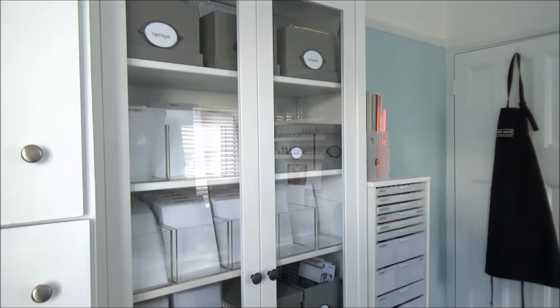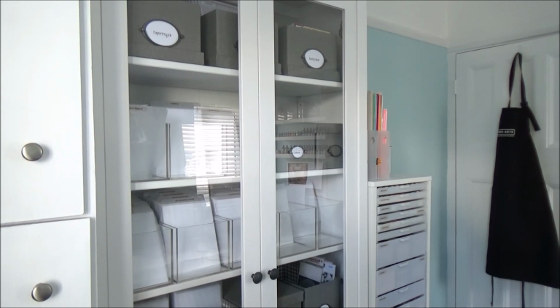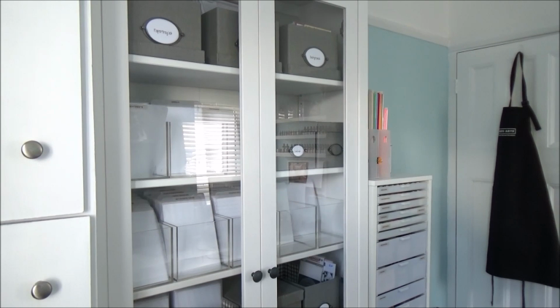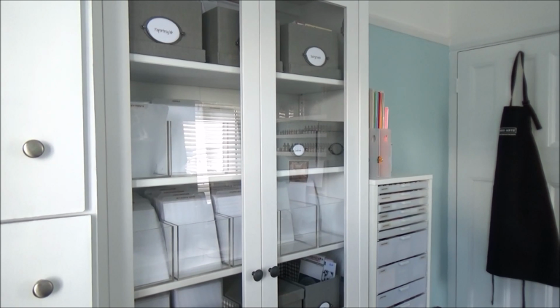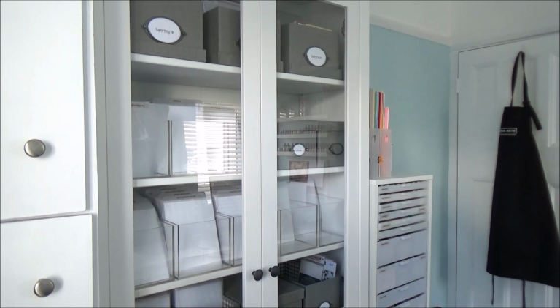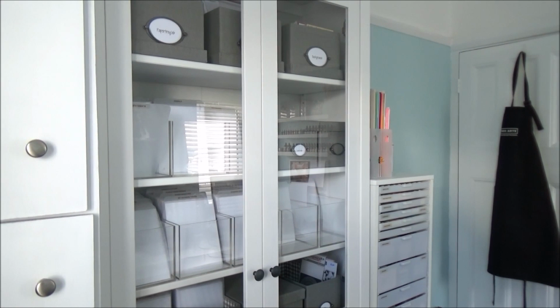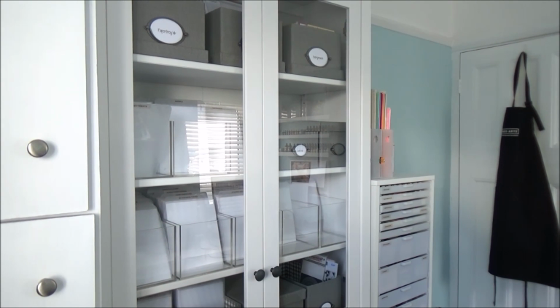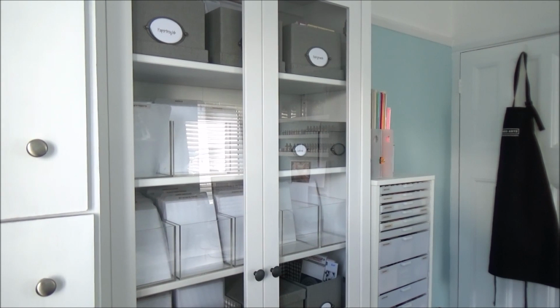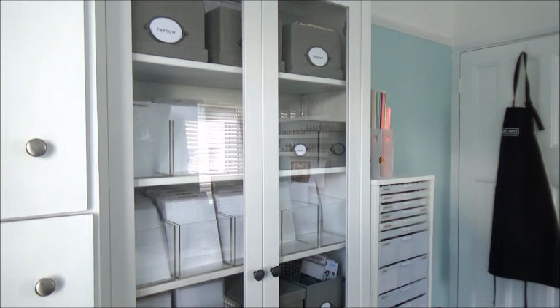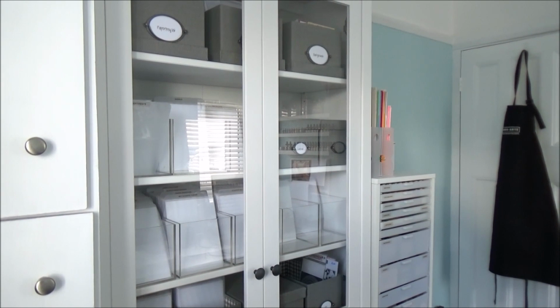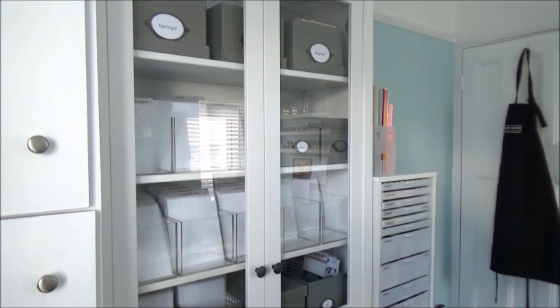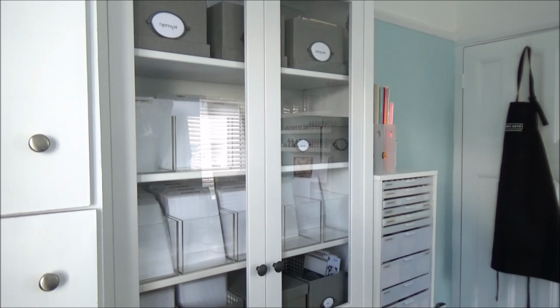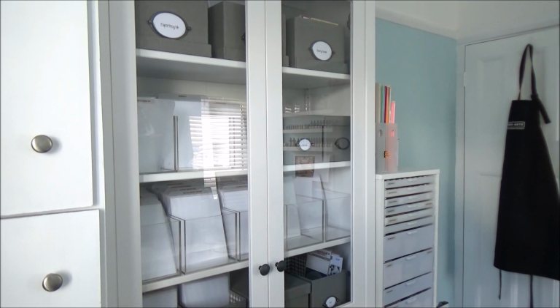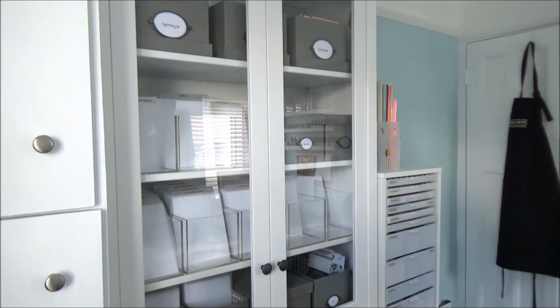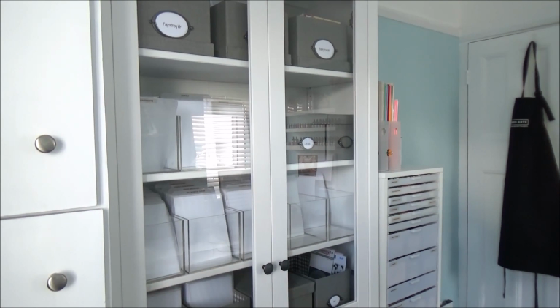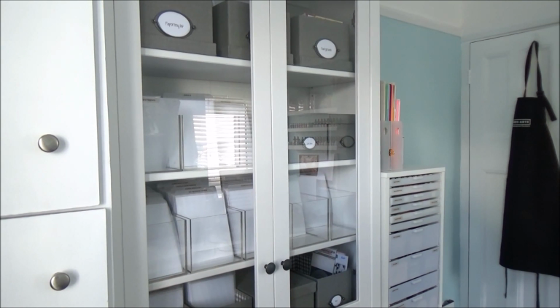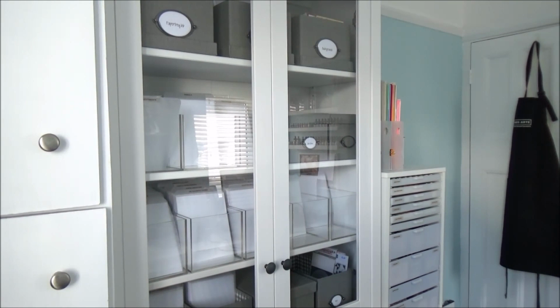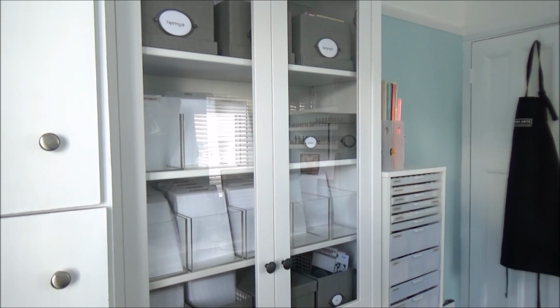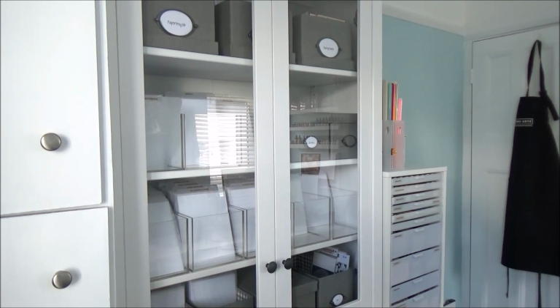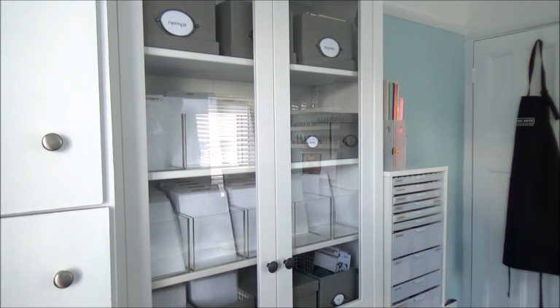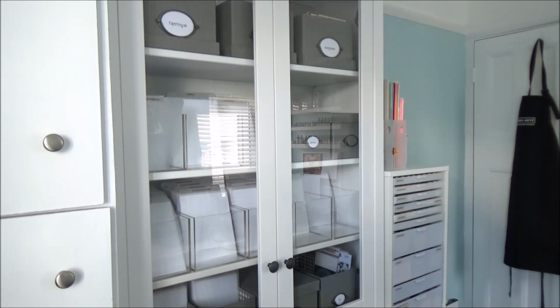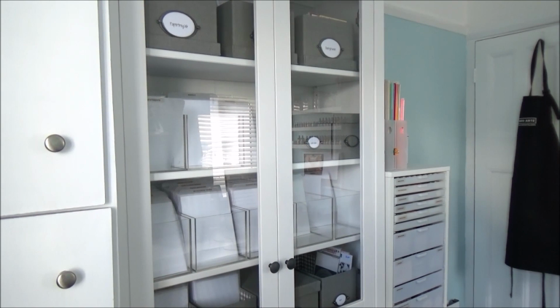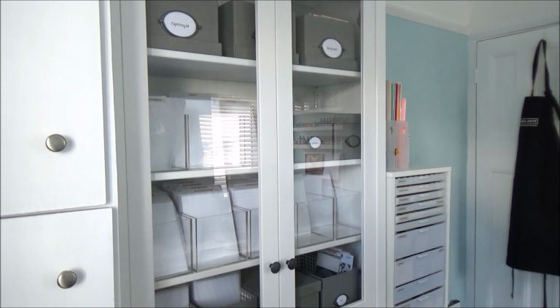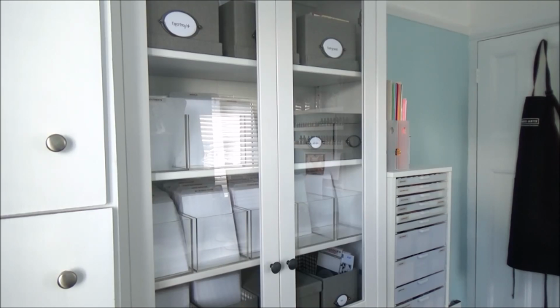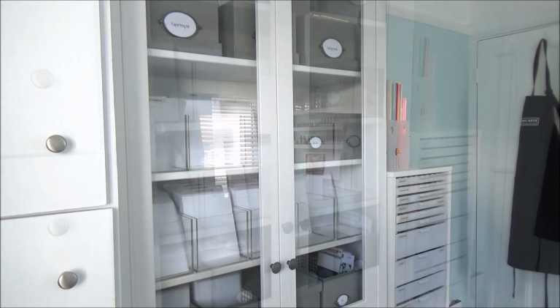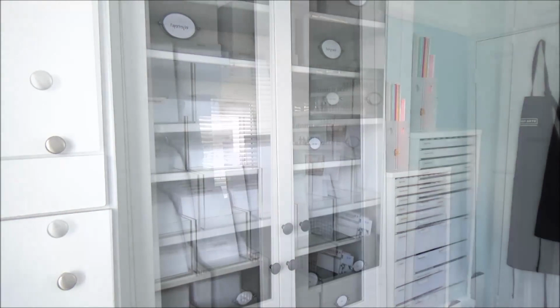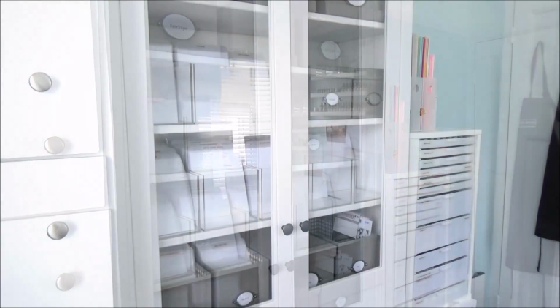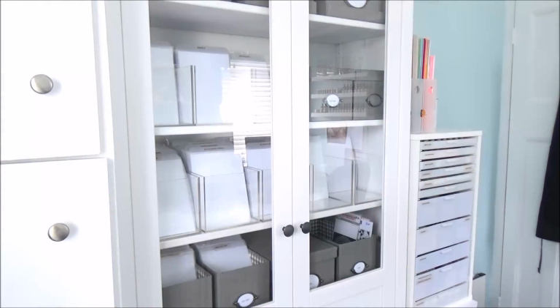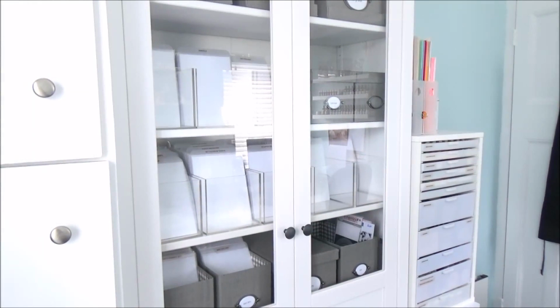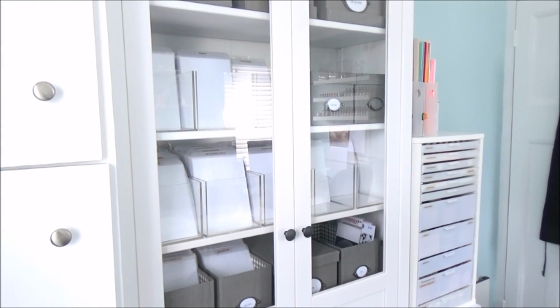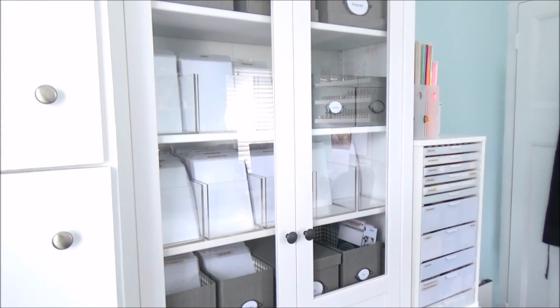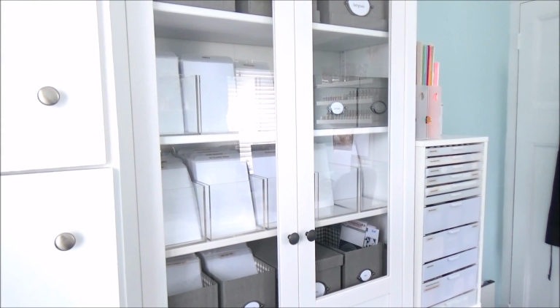Welcome to part two of my craft room tour. I'm hoping that you have already watched part one, so we're now going to get into the other side of my room.